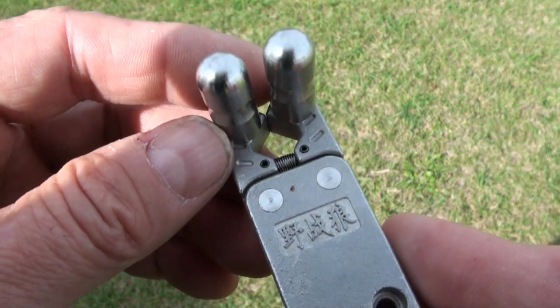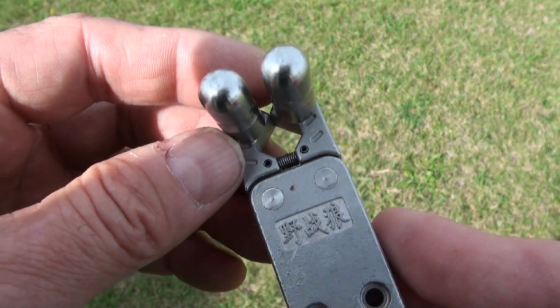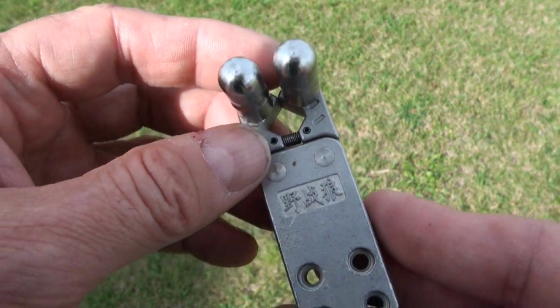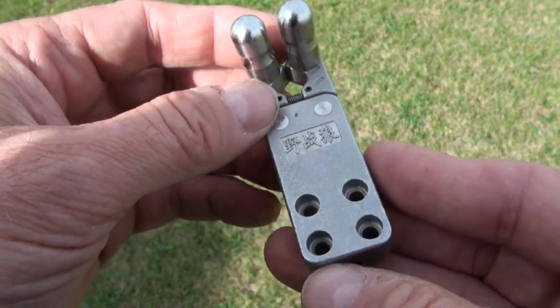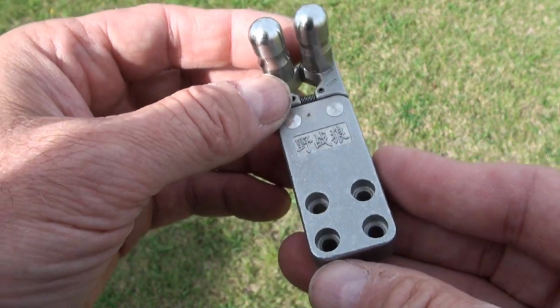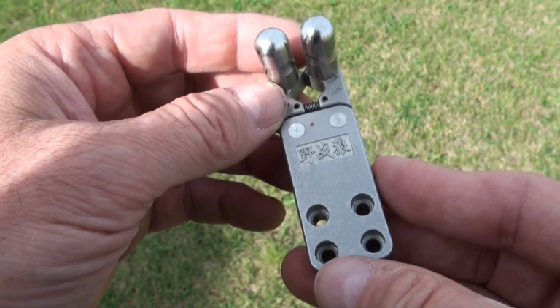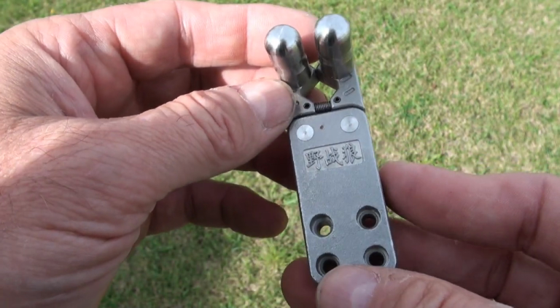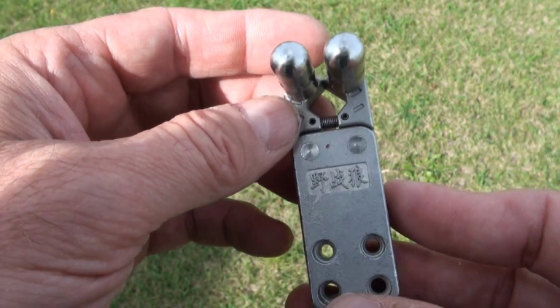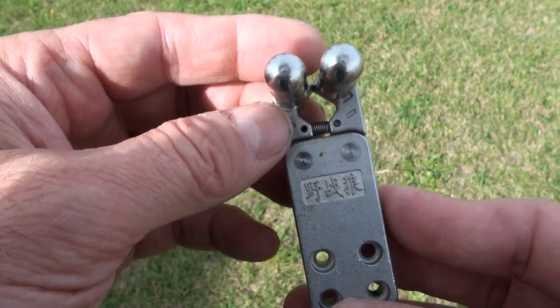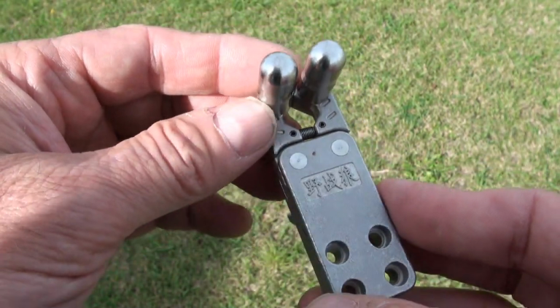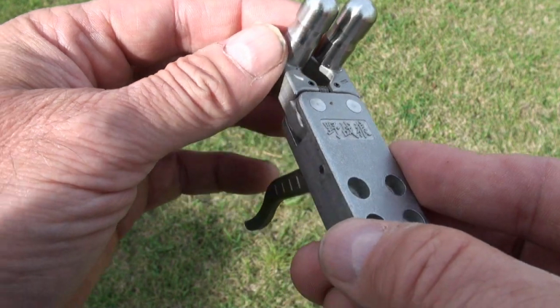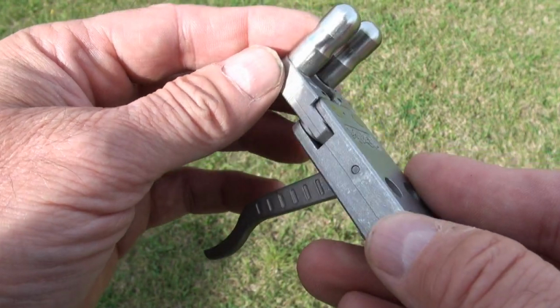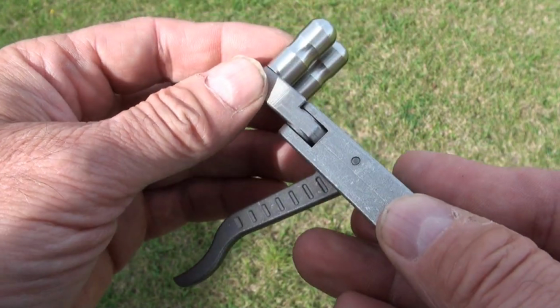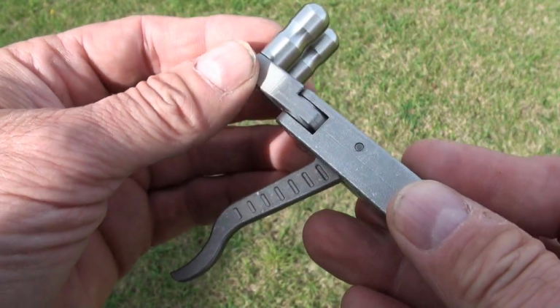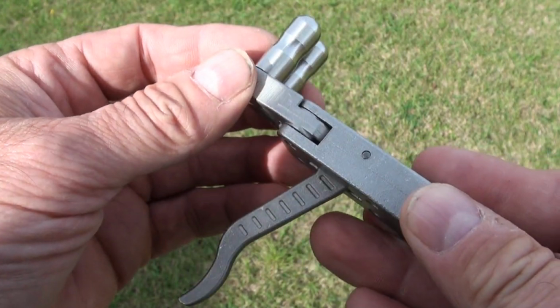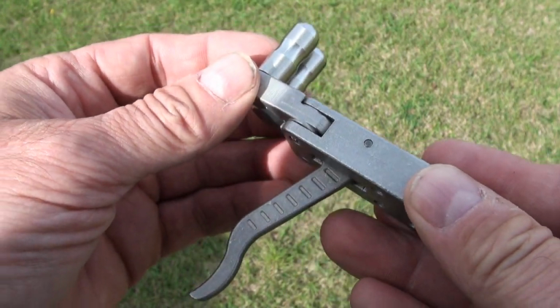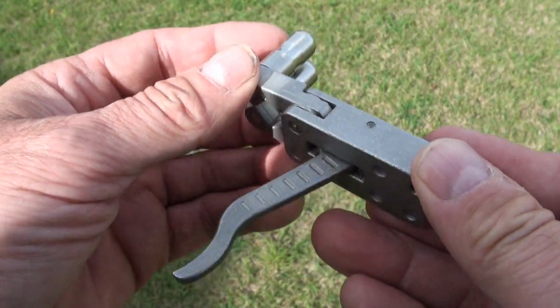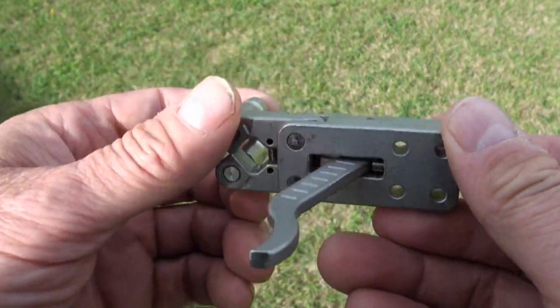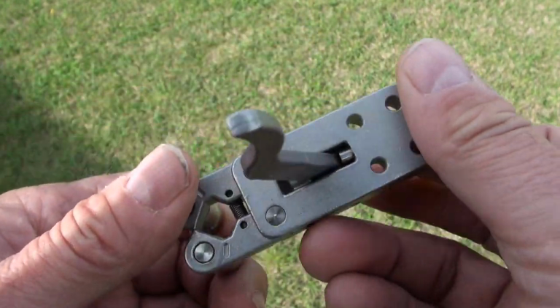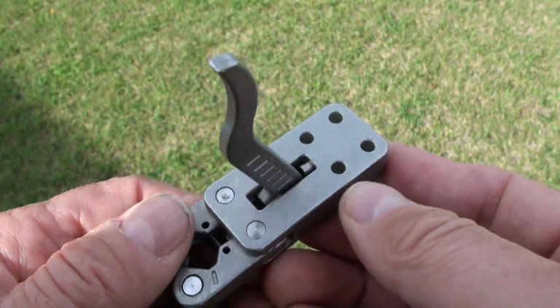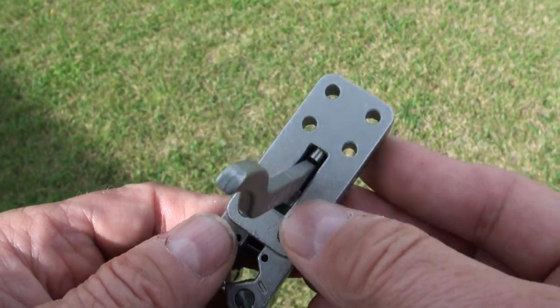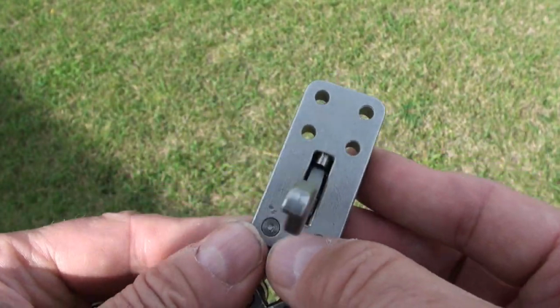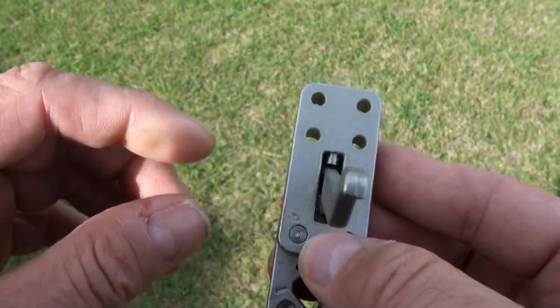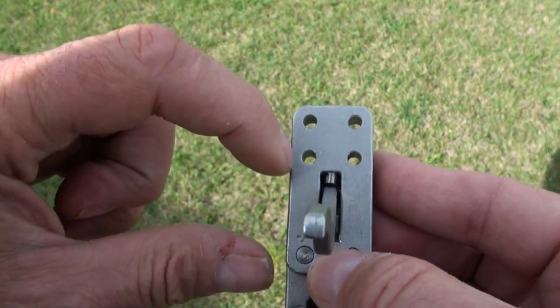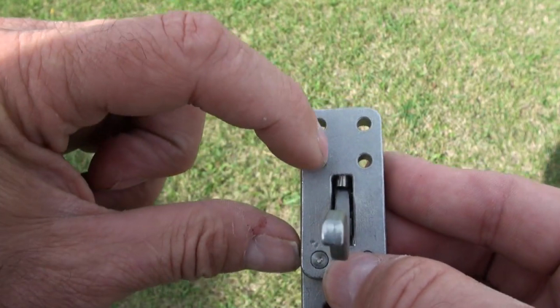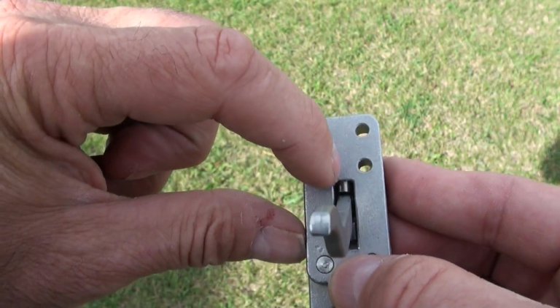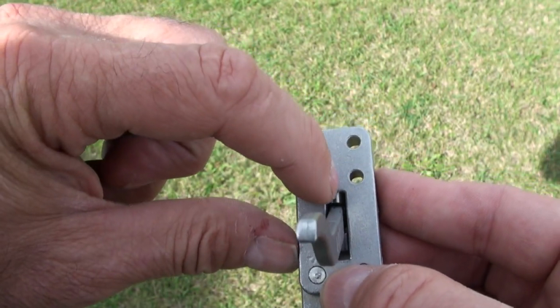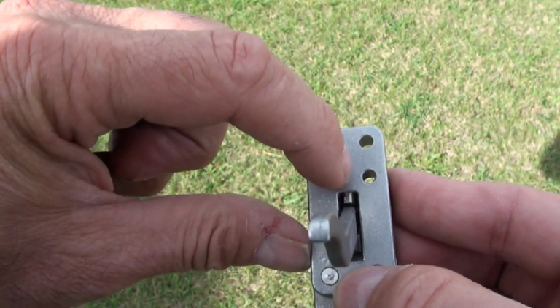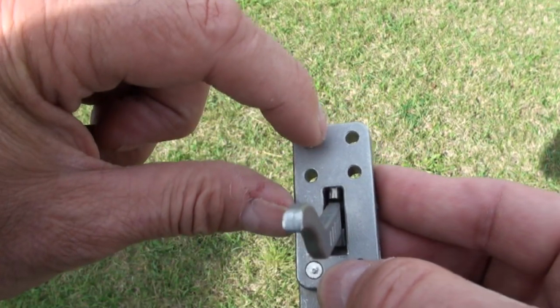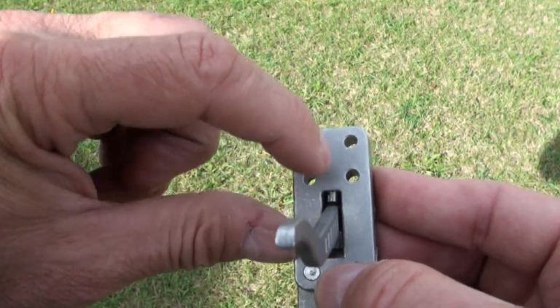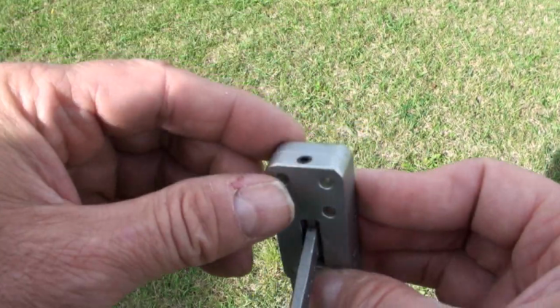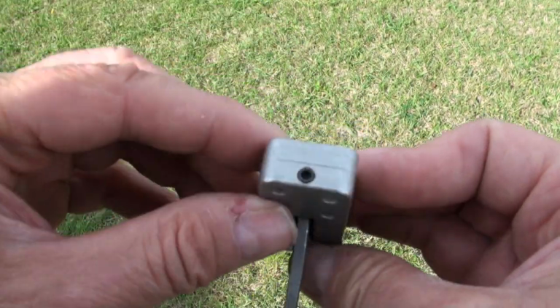So, slingshot trigger — I've never seen one in real life before until I bought this one. And then back here I think there's a spring in this area as well.